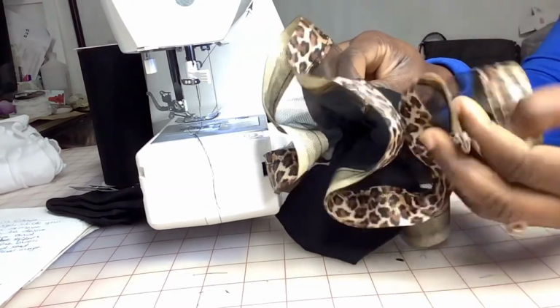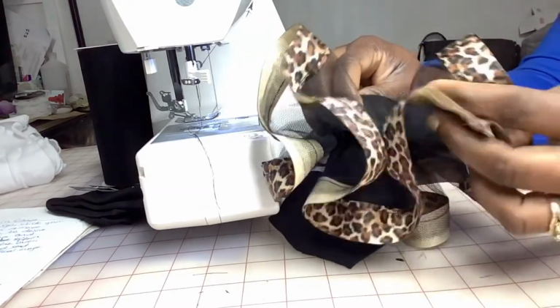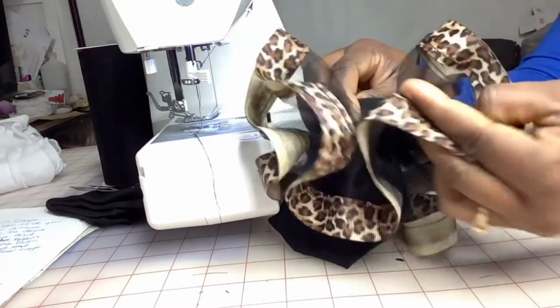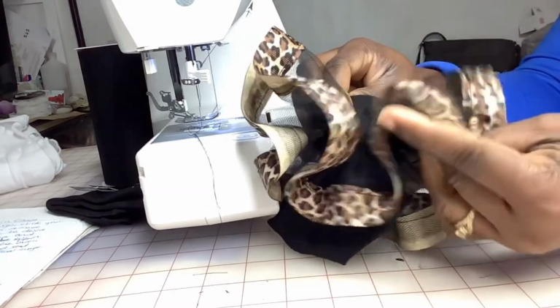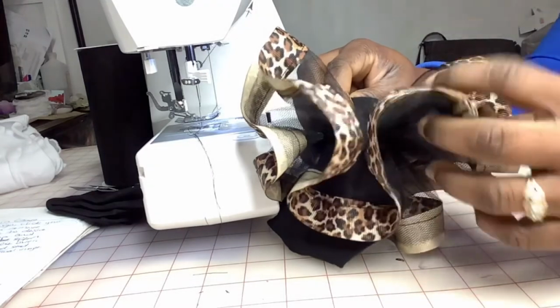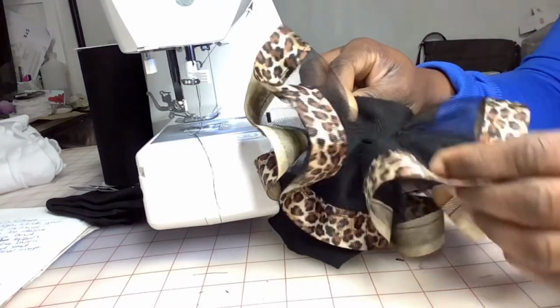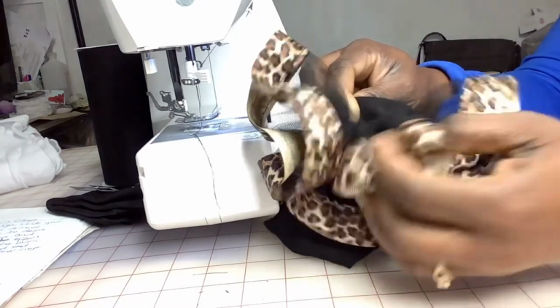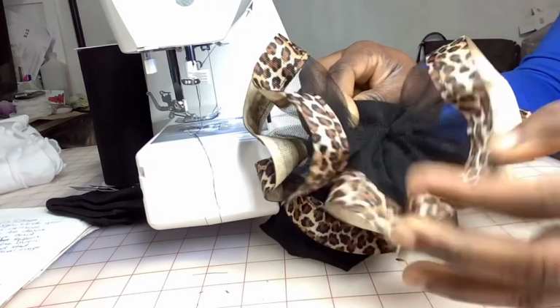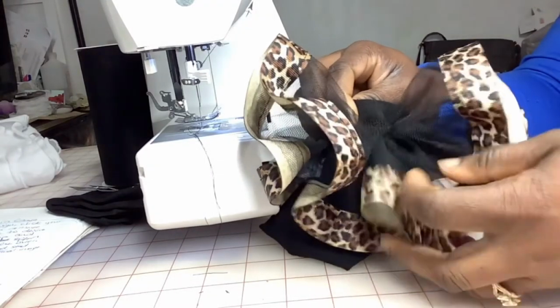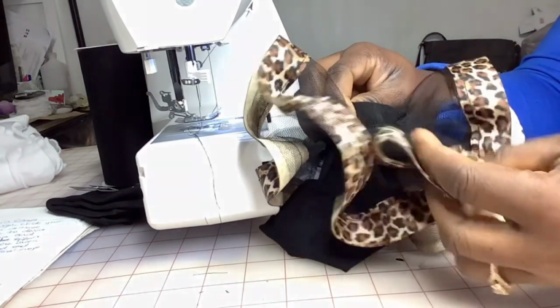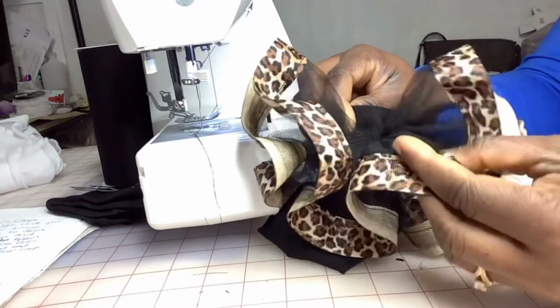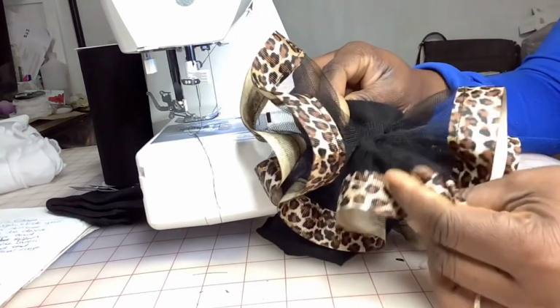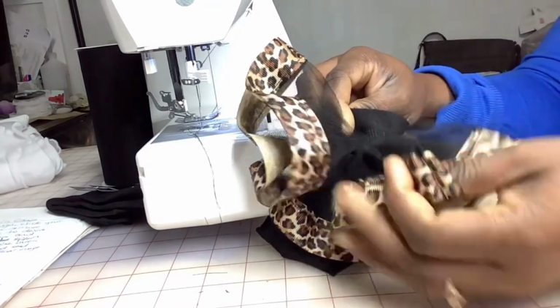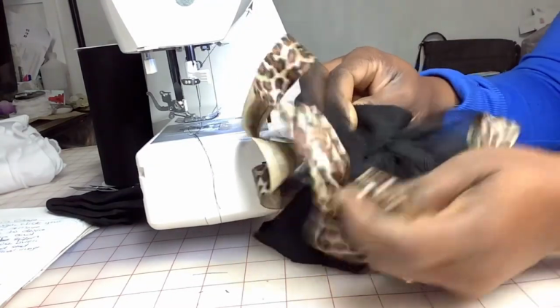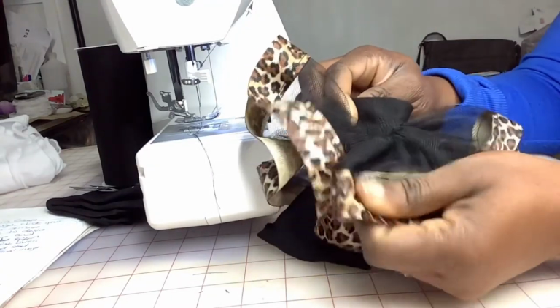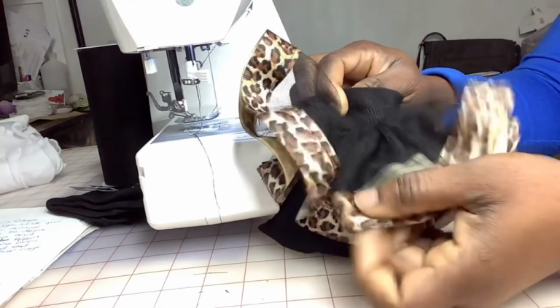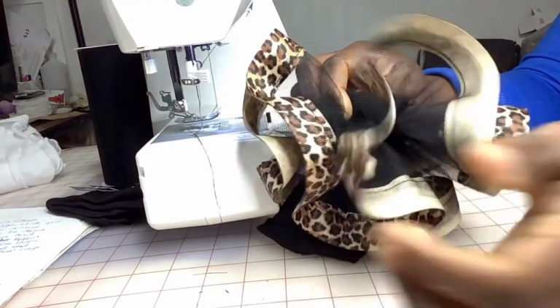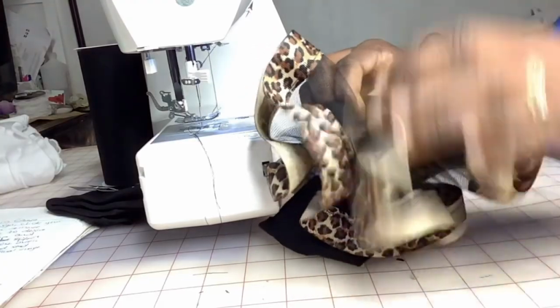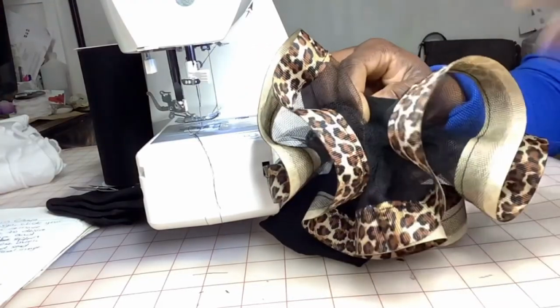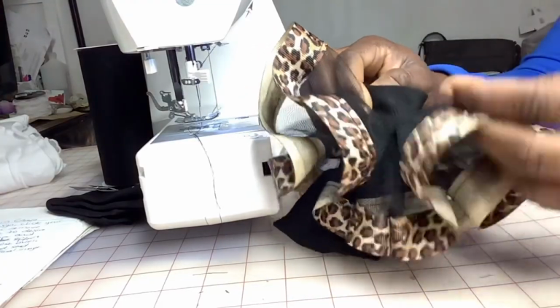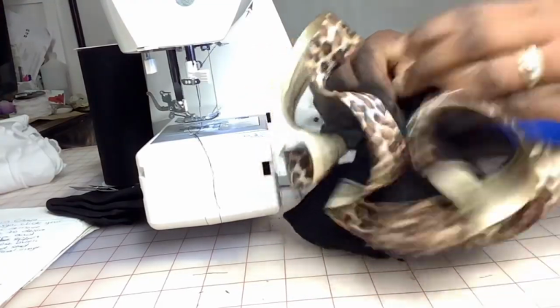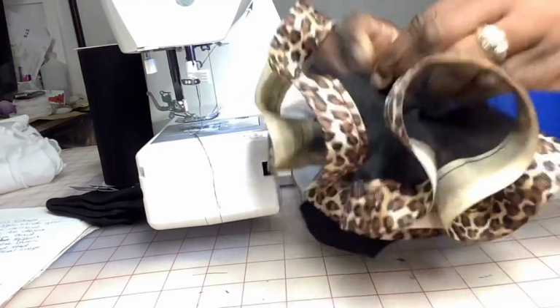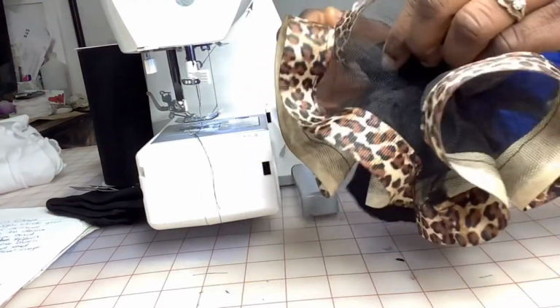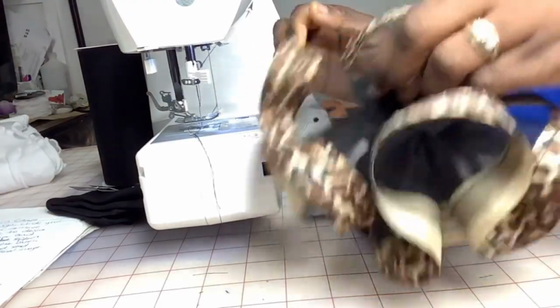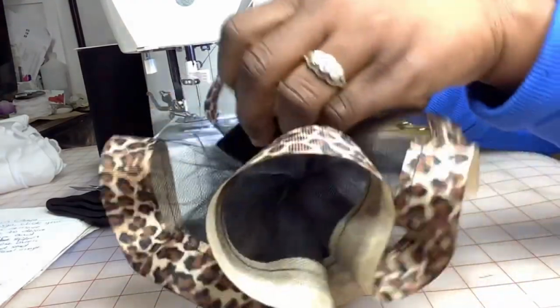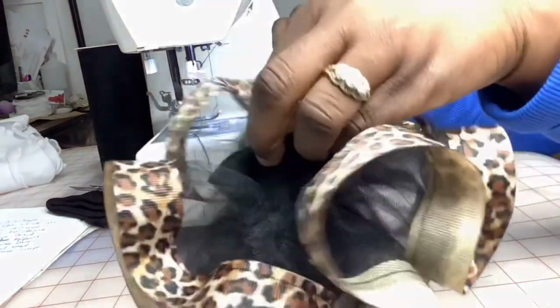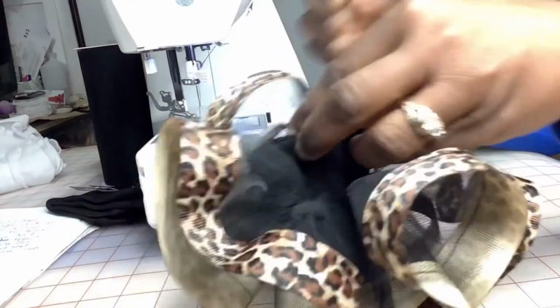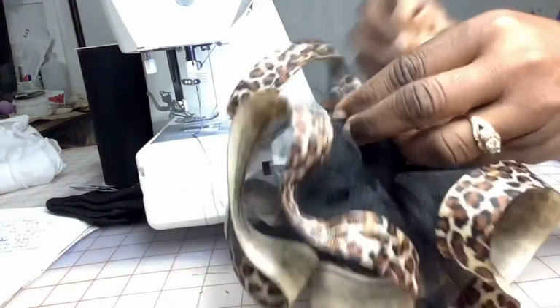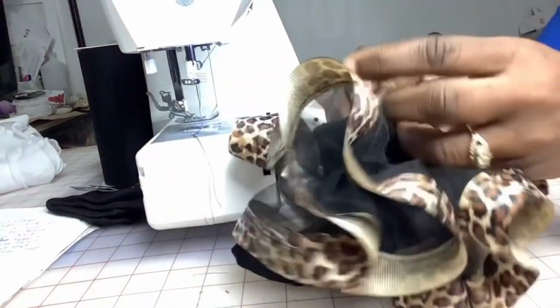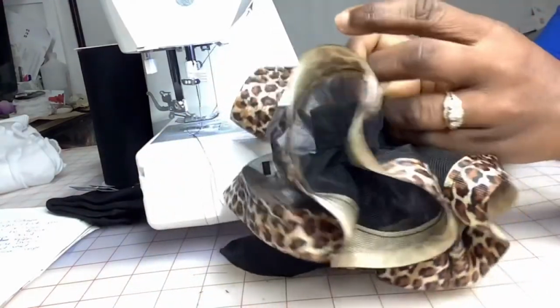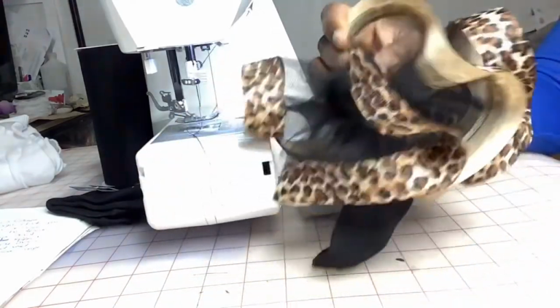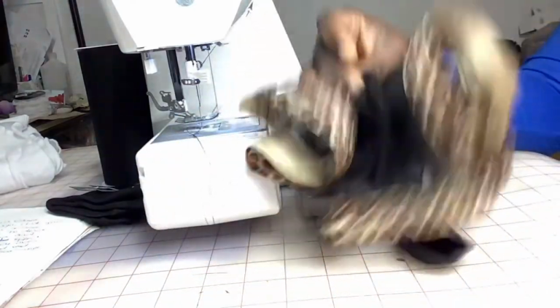You've got yourself a princess sock — whether you're making it to sell, whether you're making it as a gift, or whether you're making it for your baby. You got one already. It's just so beautiful!